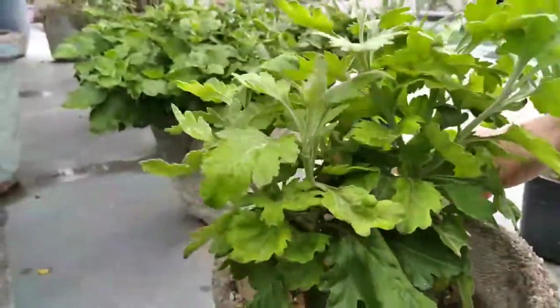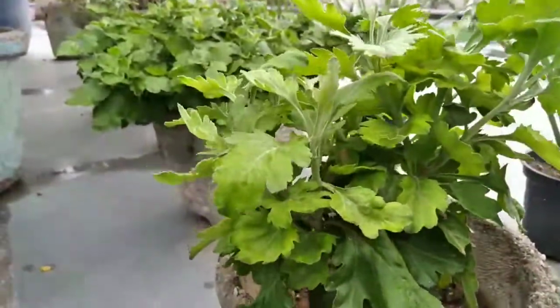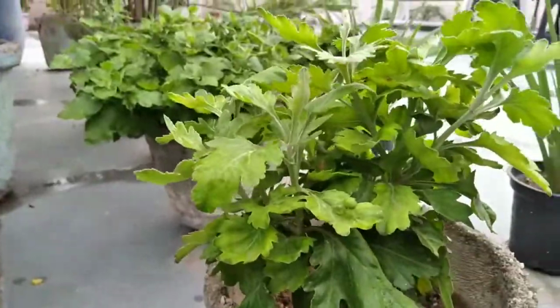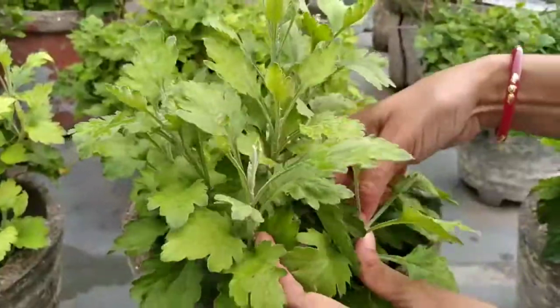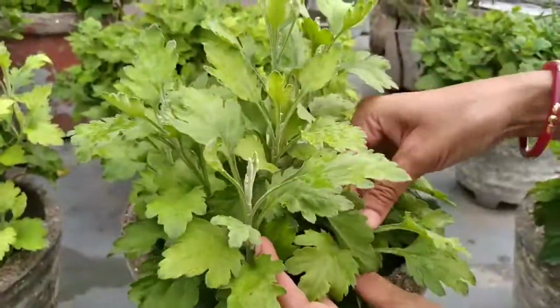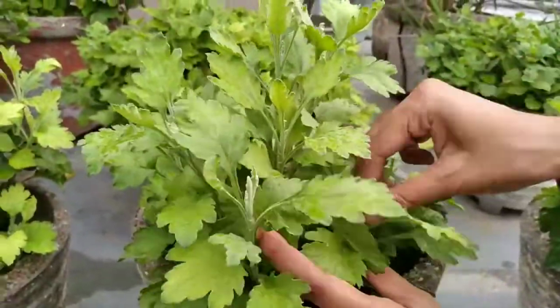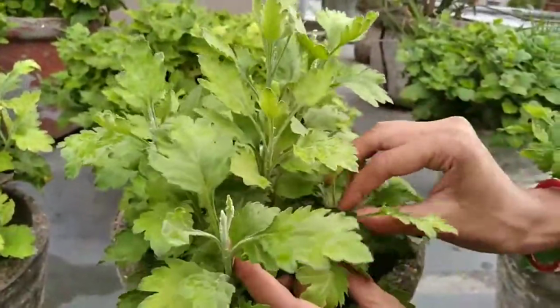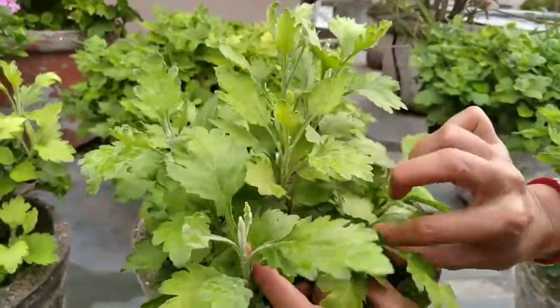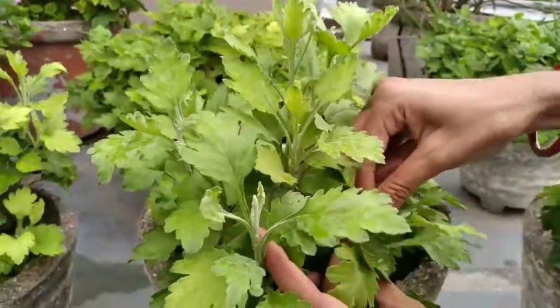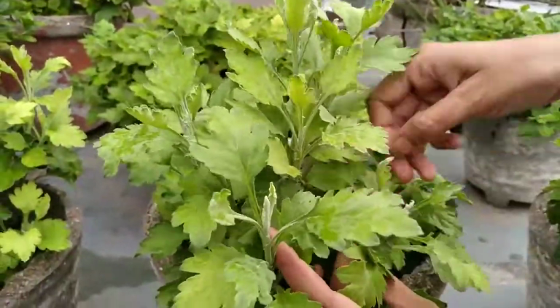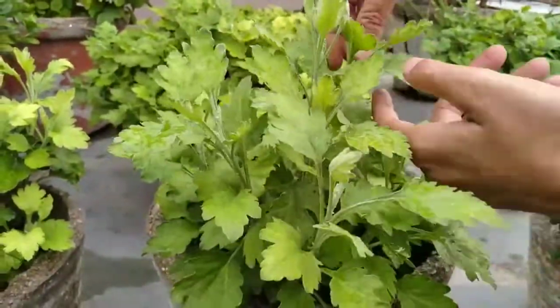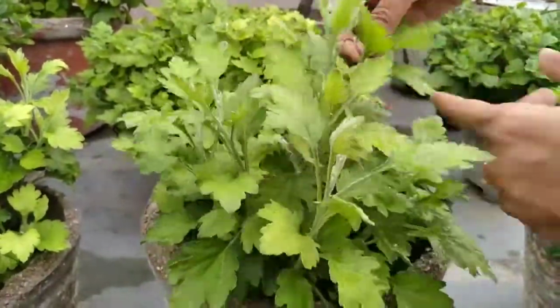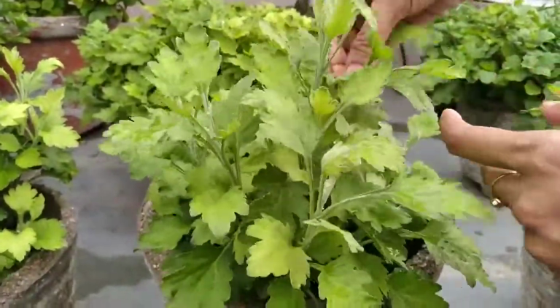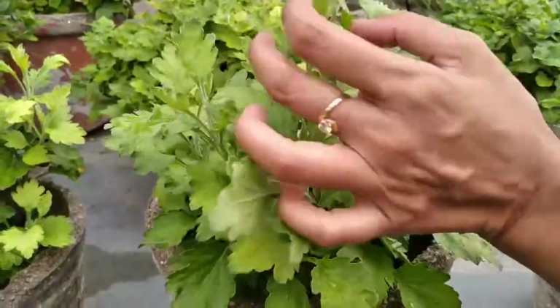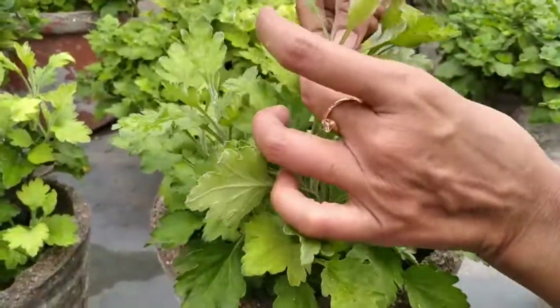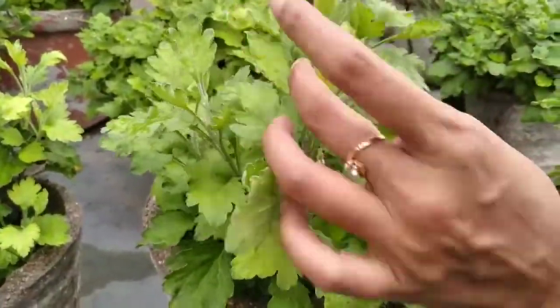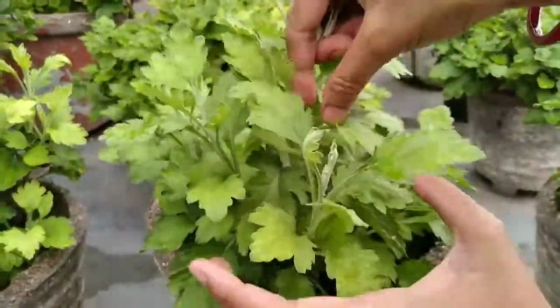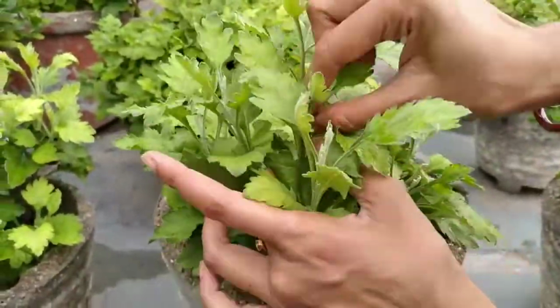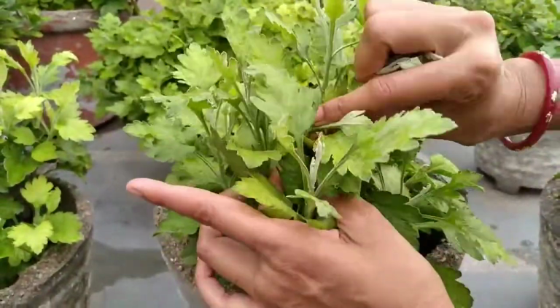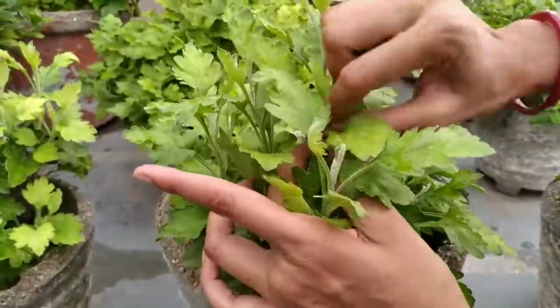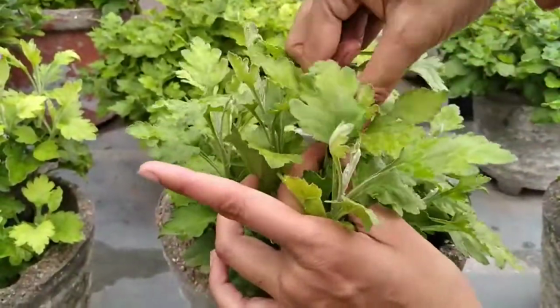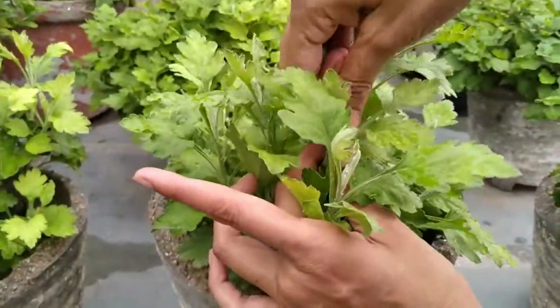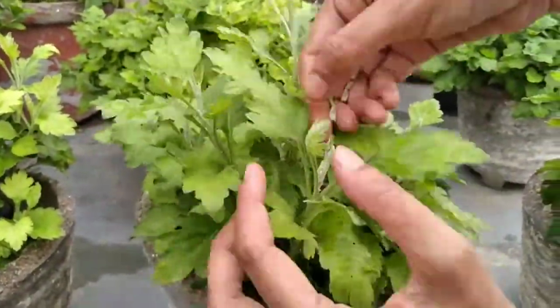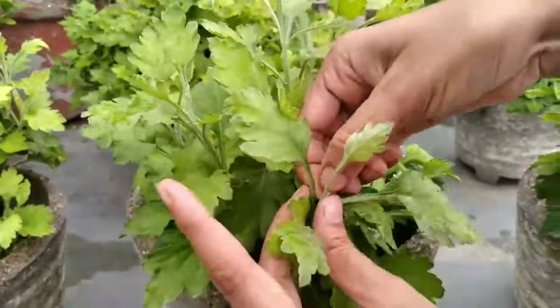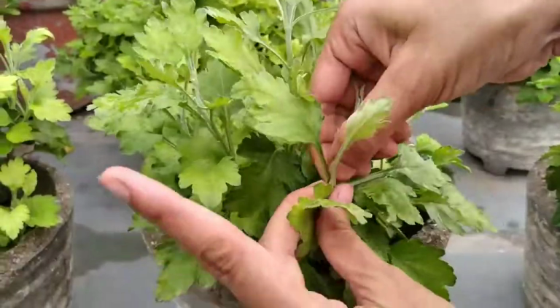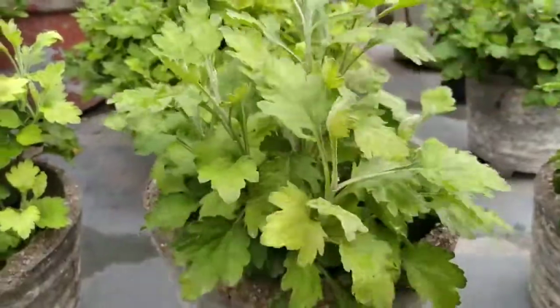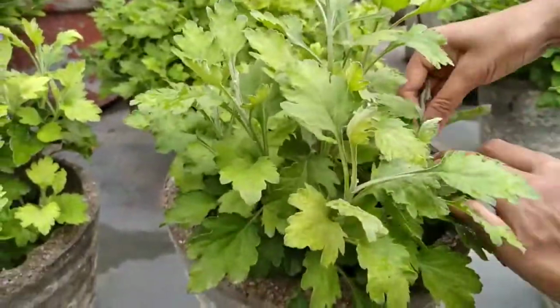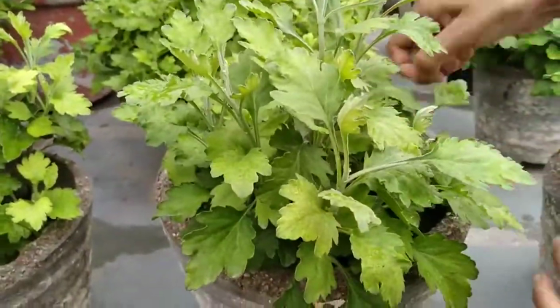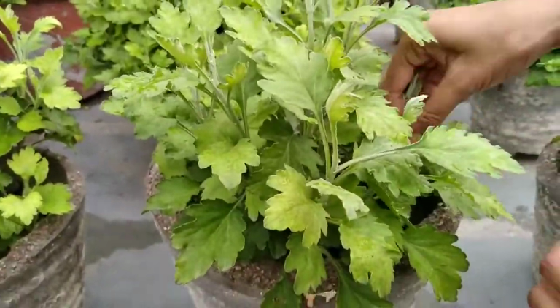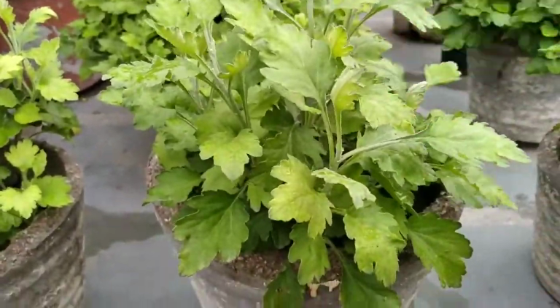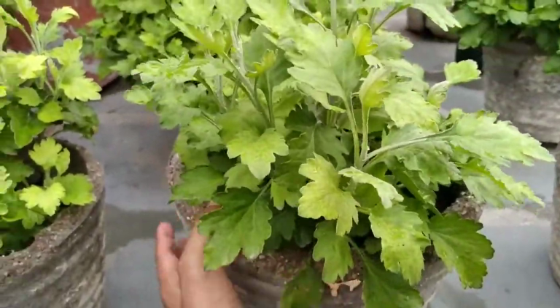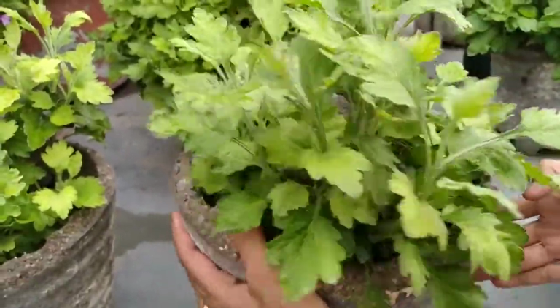Keep your mums healthy and vibrant, which requires a larger pot. The next tip is to be sure to use a quality potting soil mix.